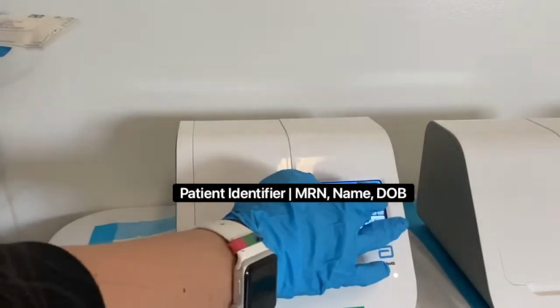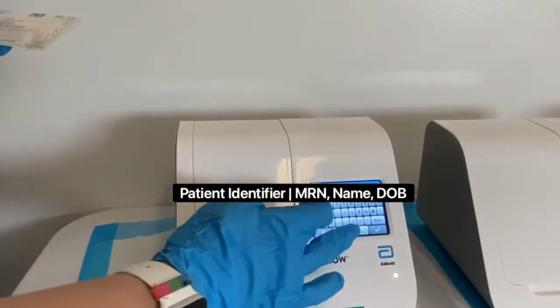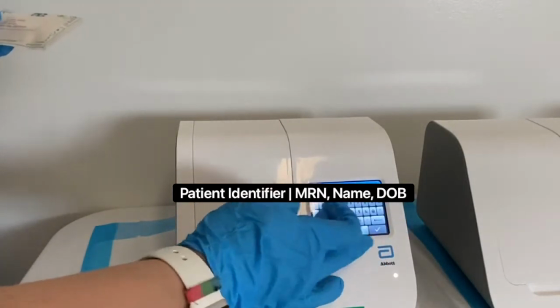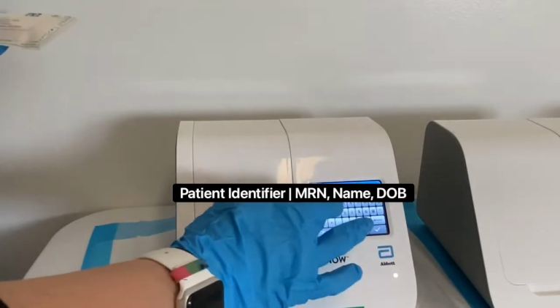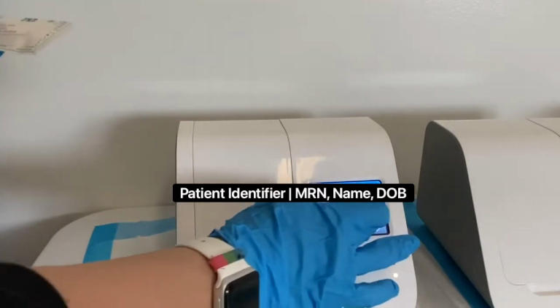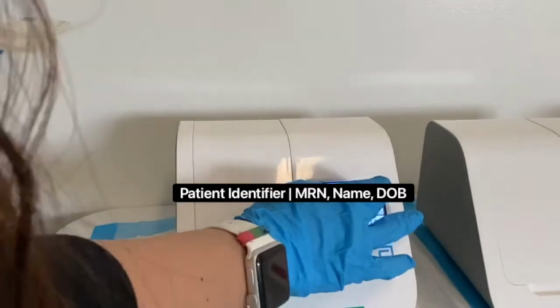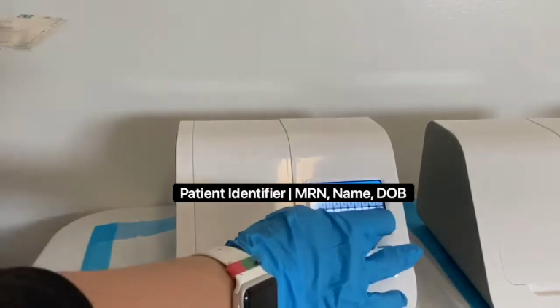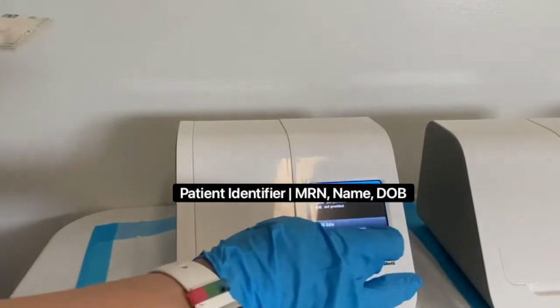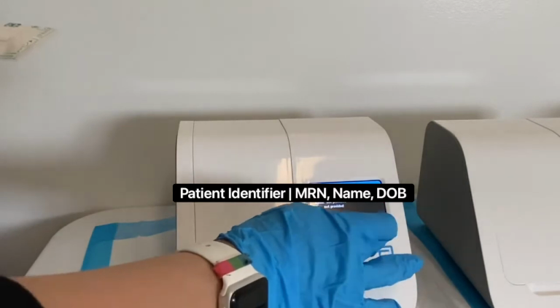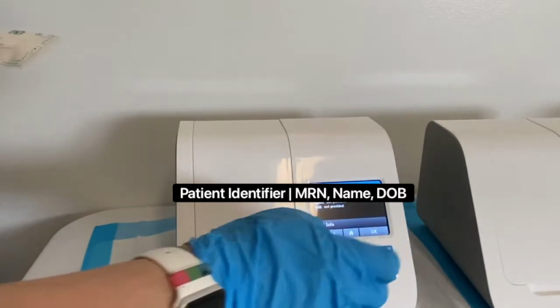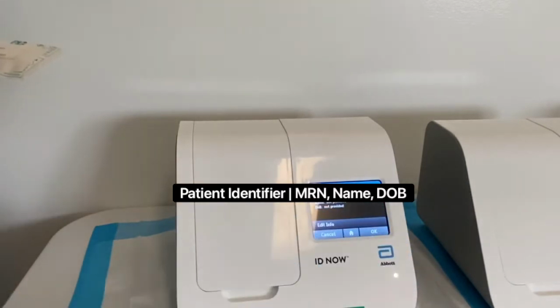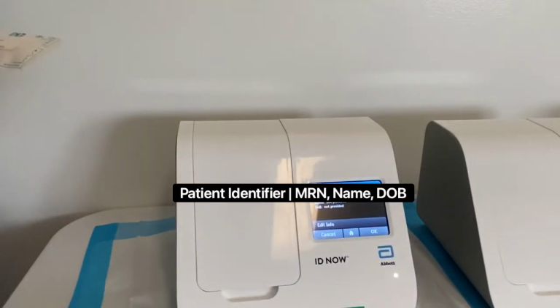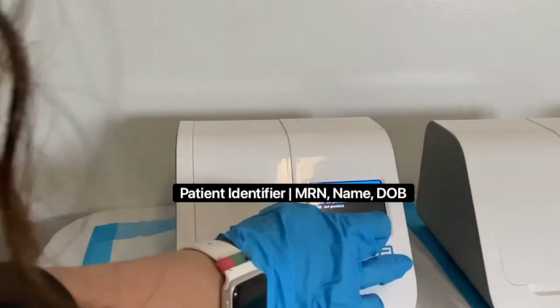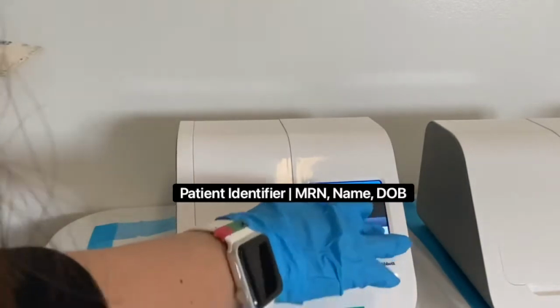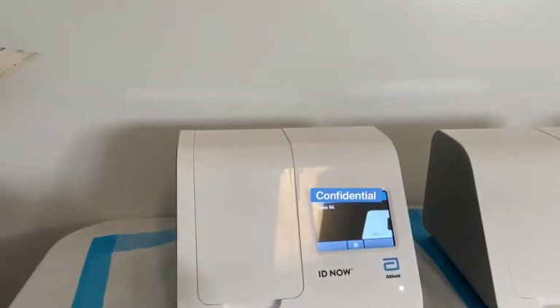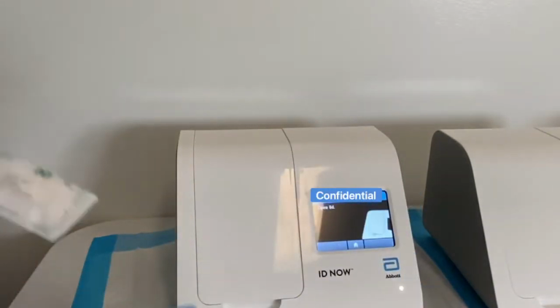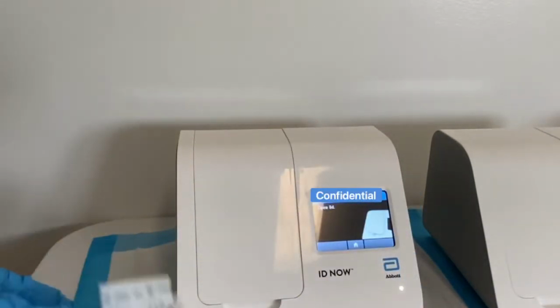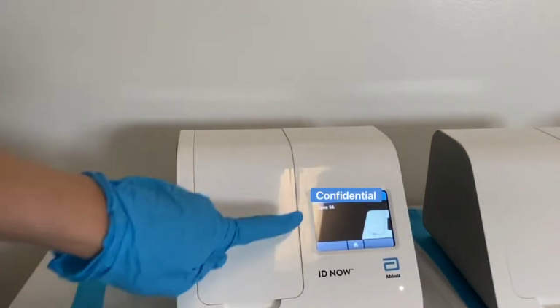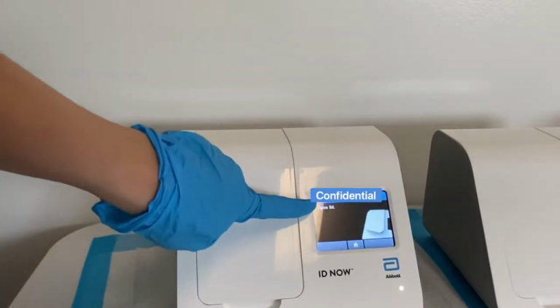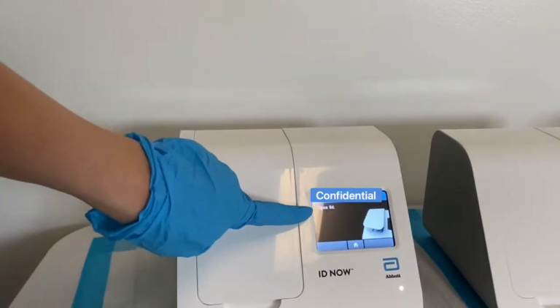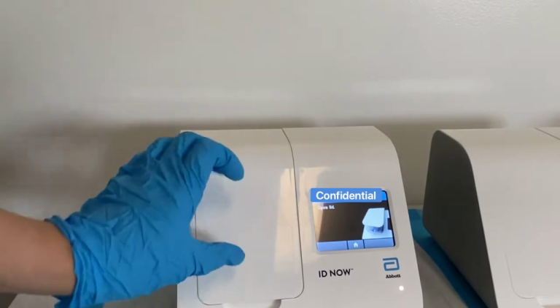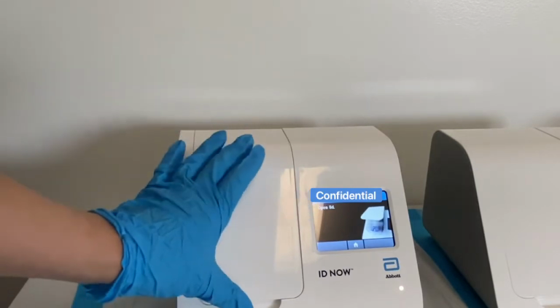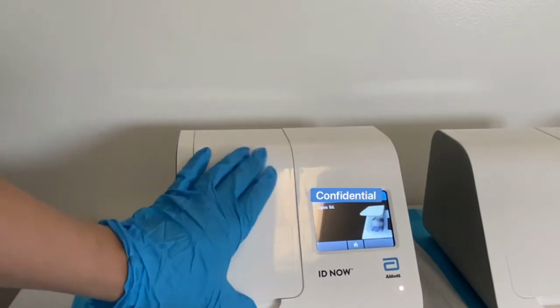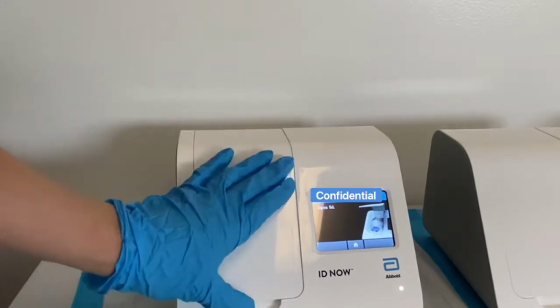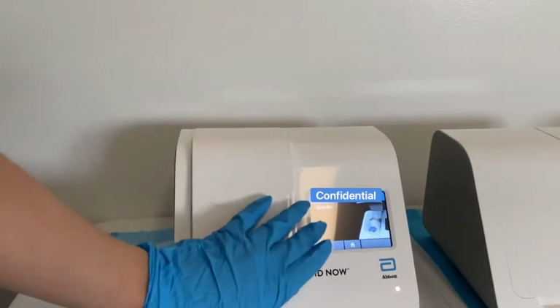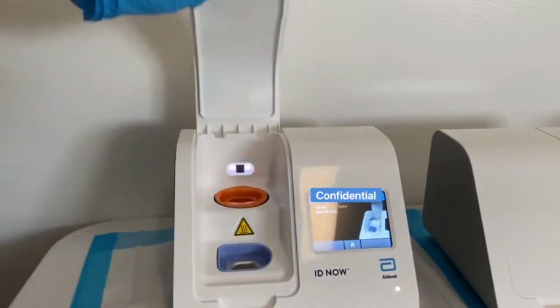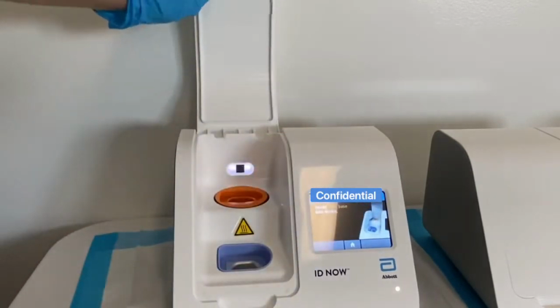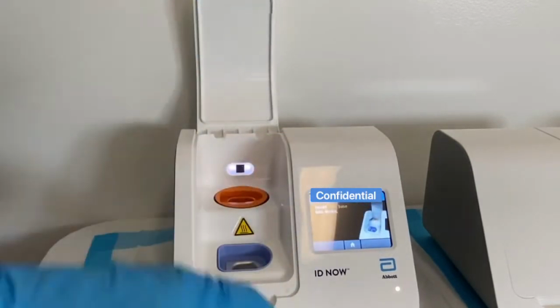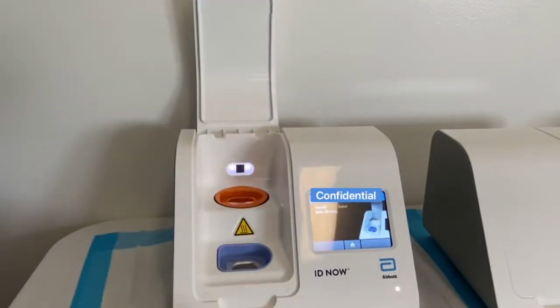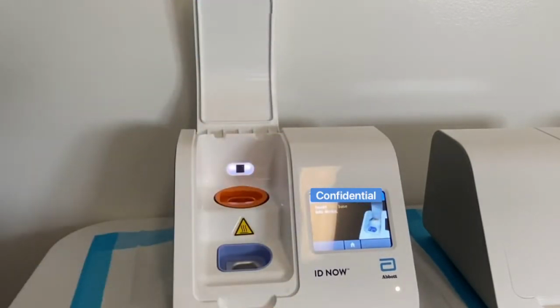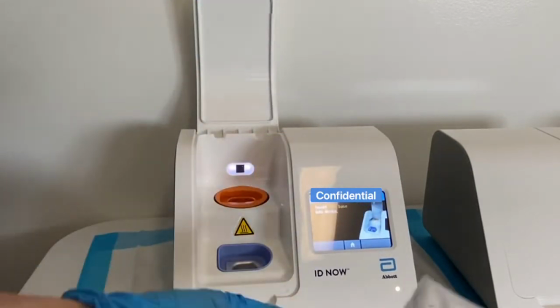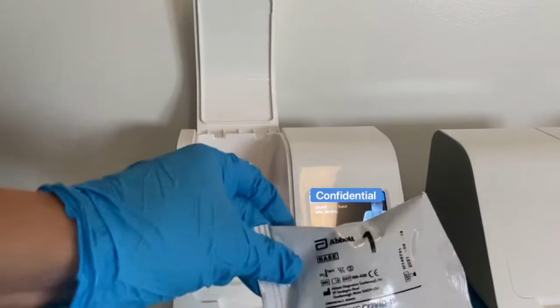After which, we follow the directions on the machine. Press the check mark, press the OK button, and then it tells you to open up the lid. So you gently open up the lid and there are two ports right there.